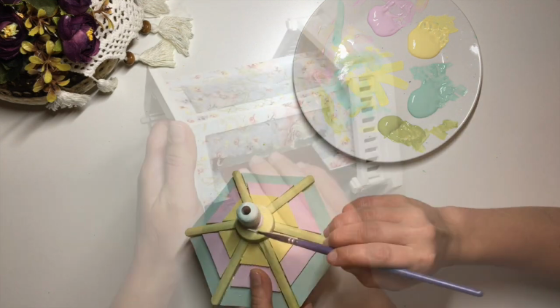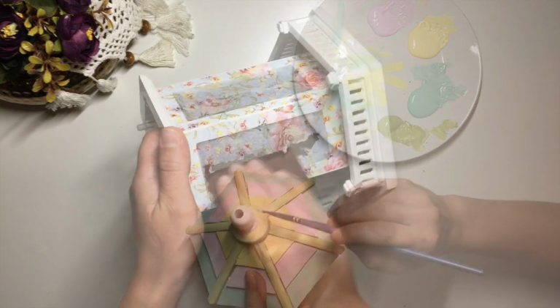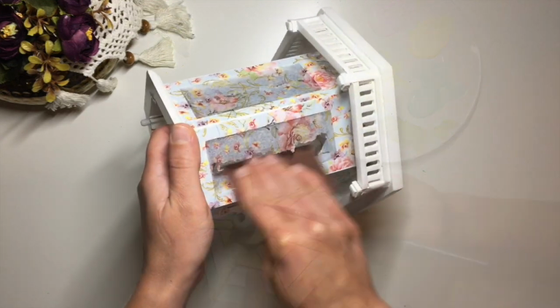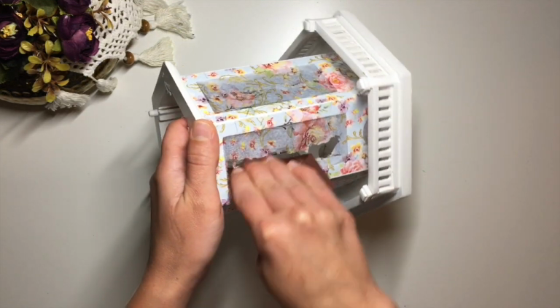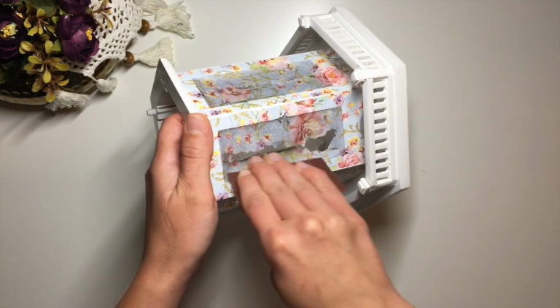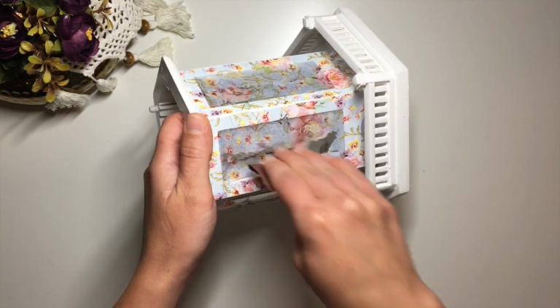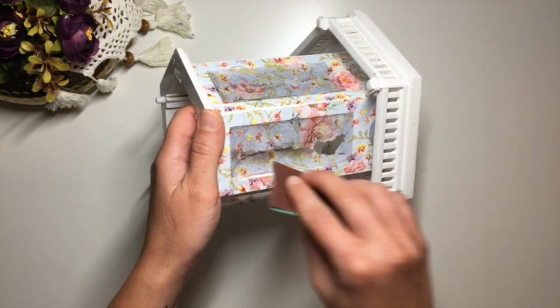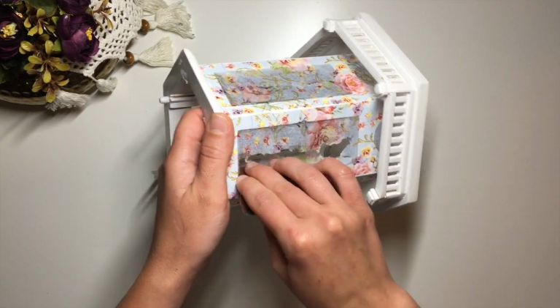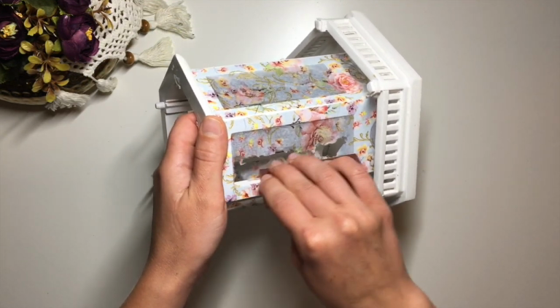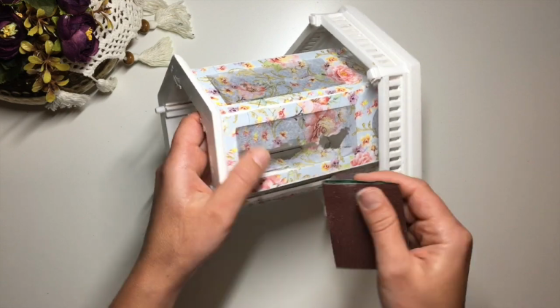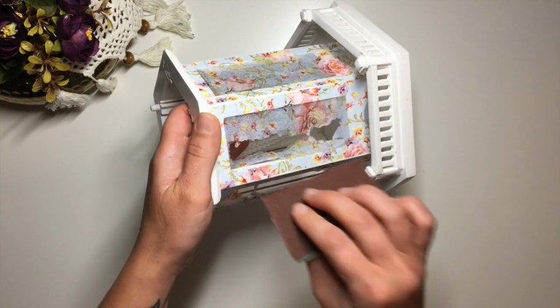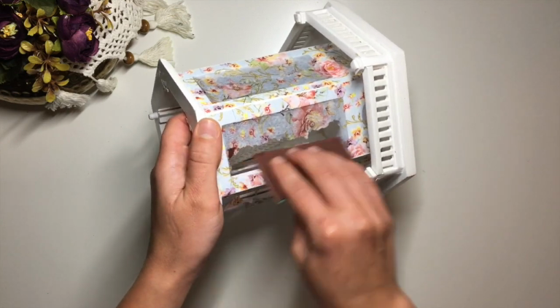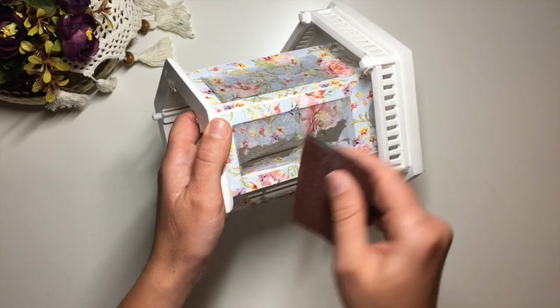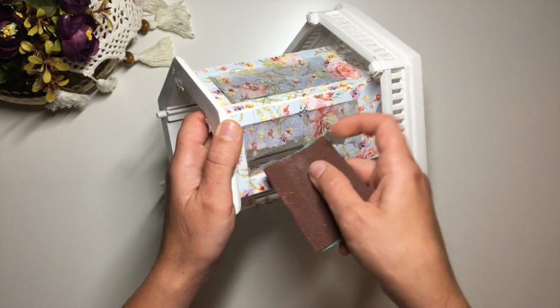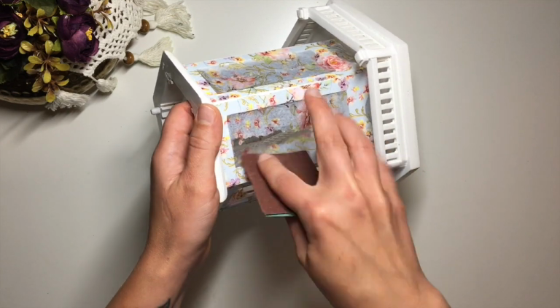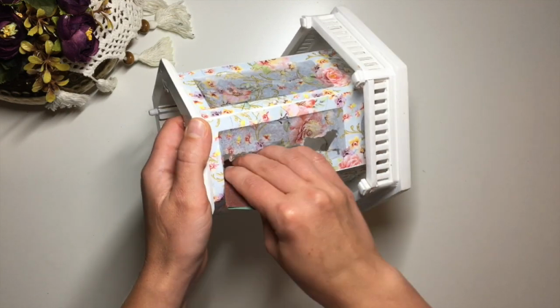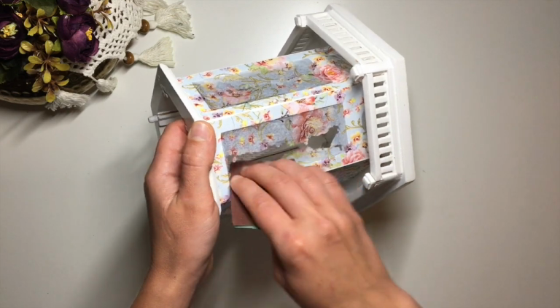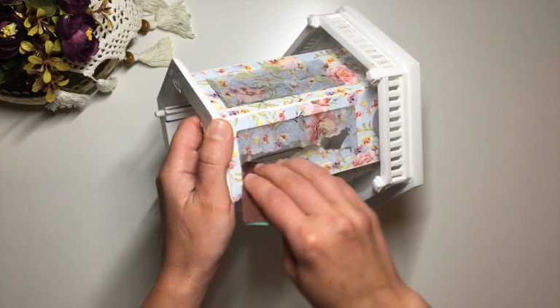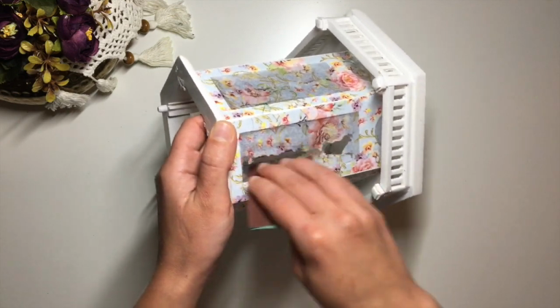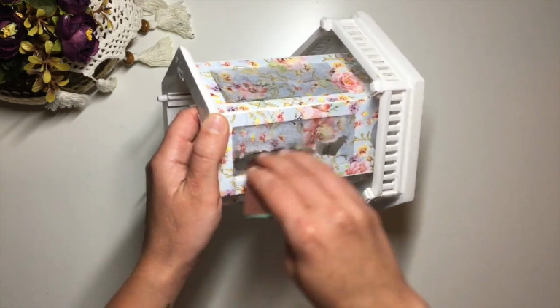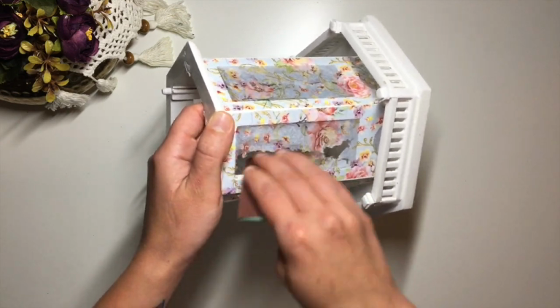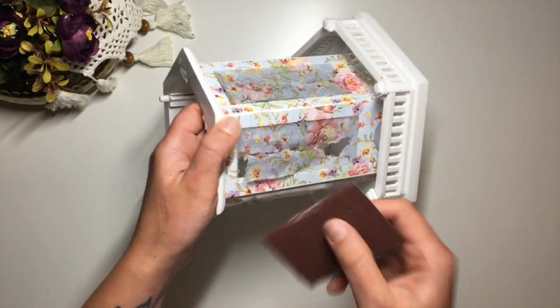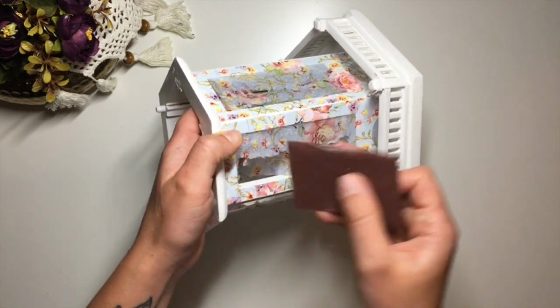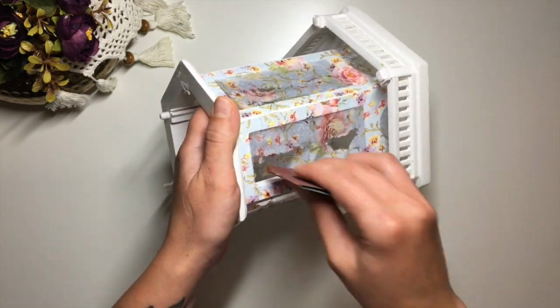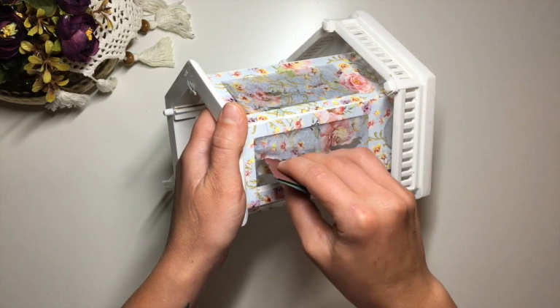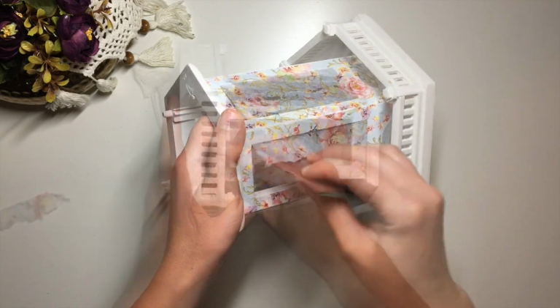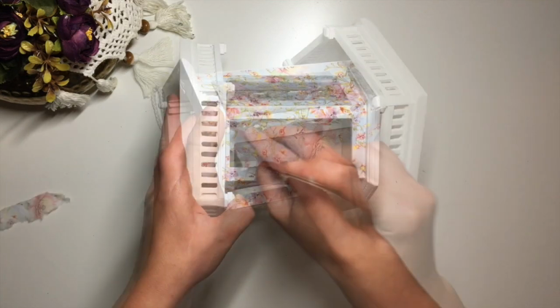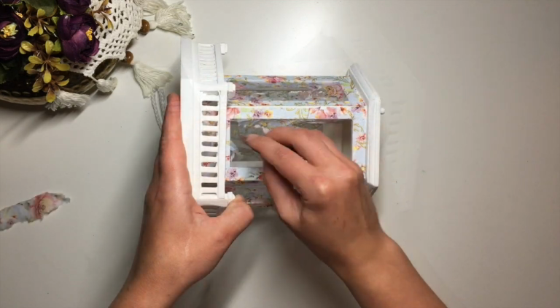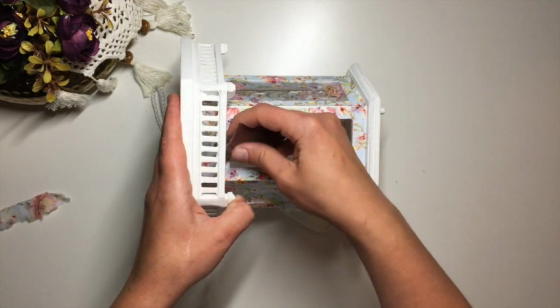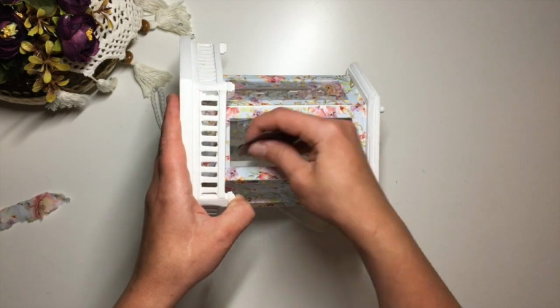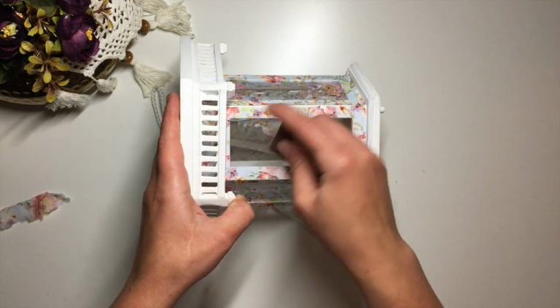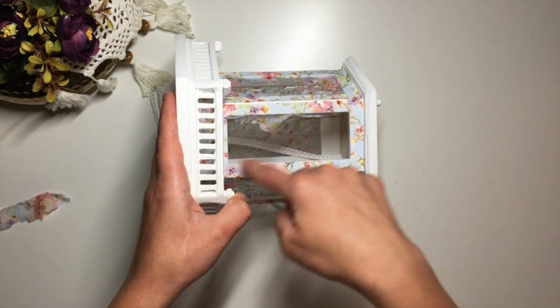By the time I was finished with the roof, the decoupage was dry, so I took a piece of sandpaper and removed the excess napkin inside the windows and also cleaned up some of the creases and edges.